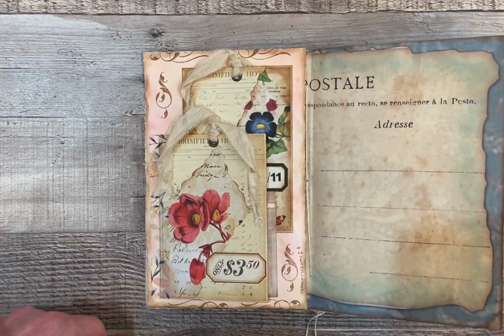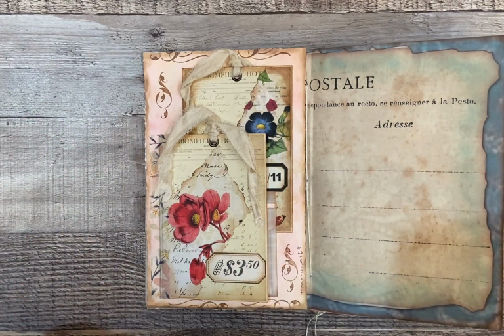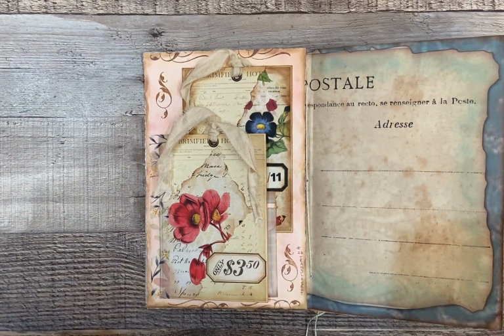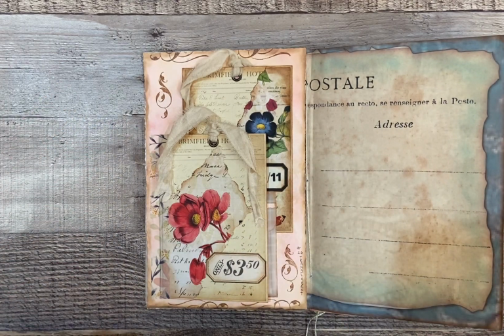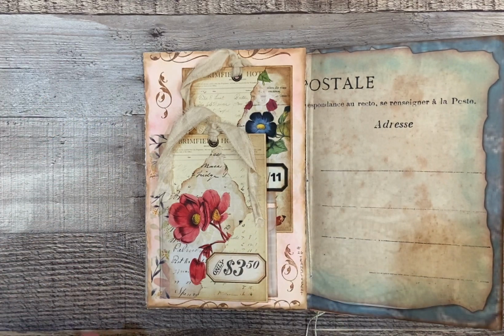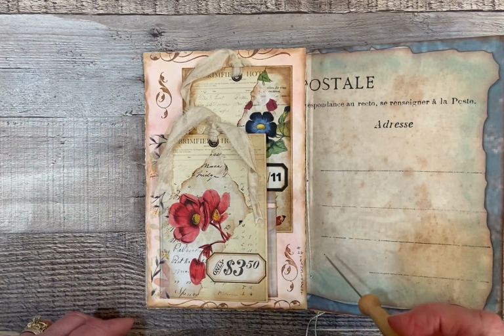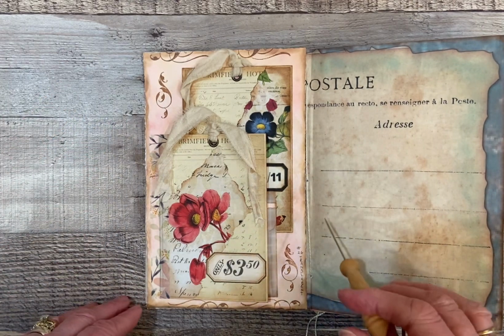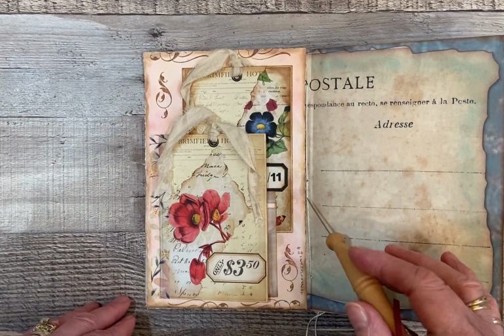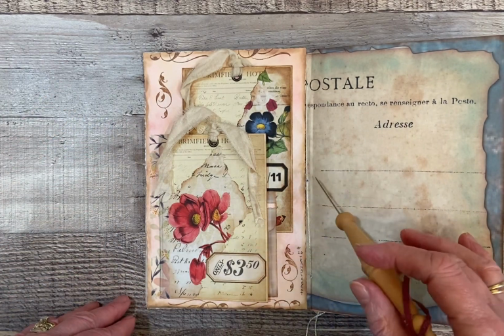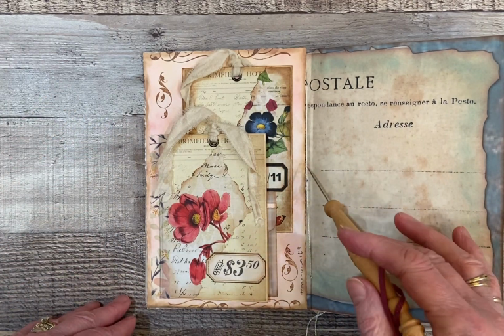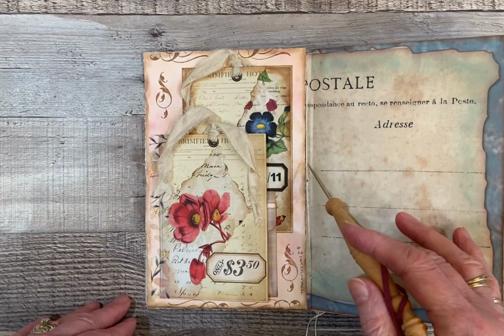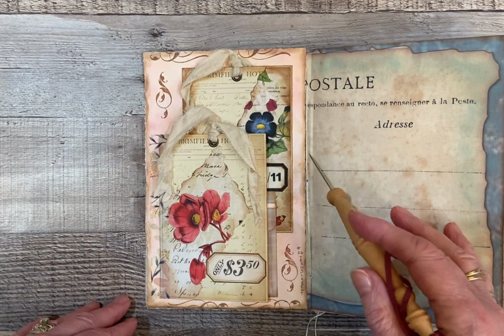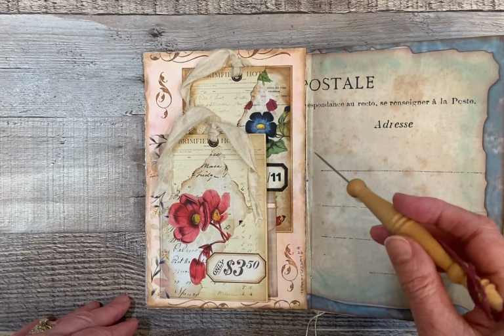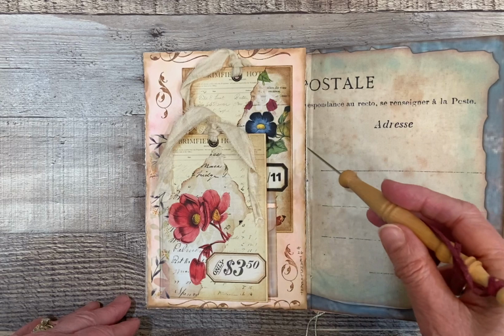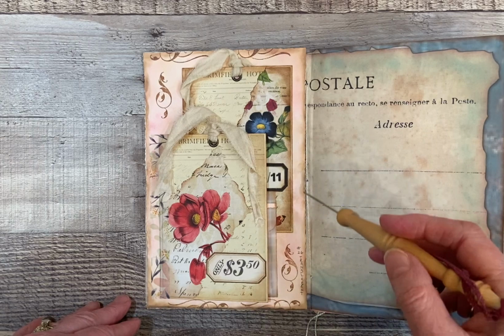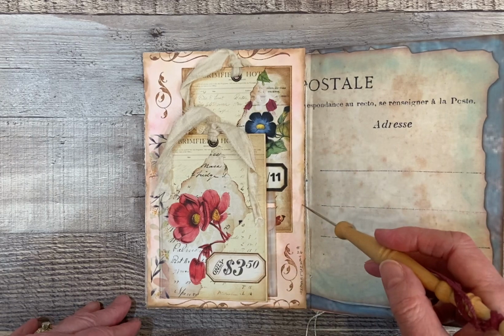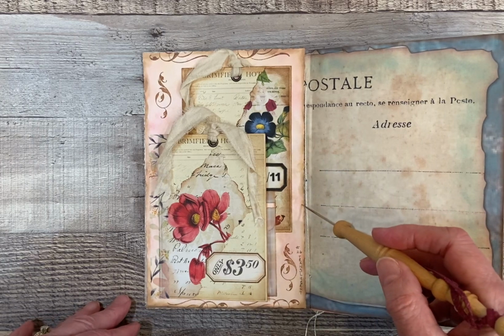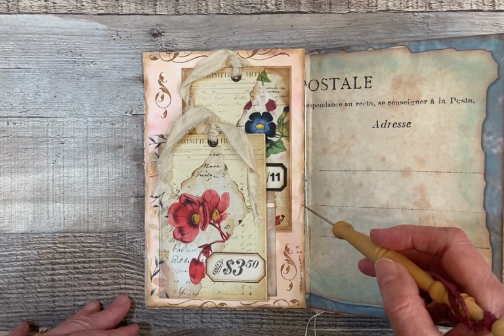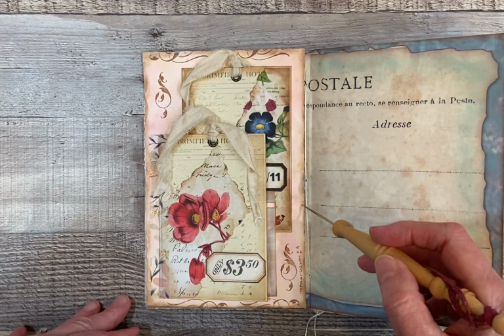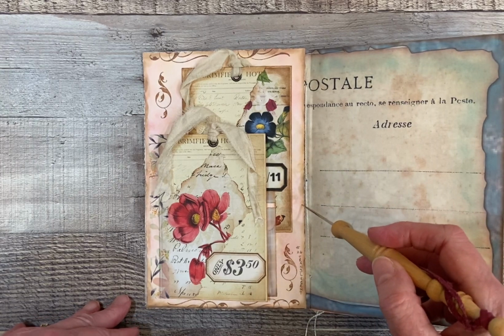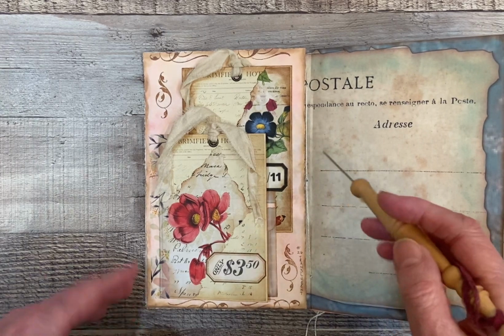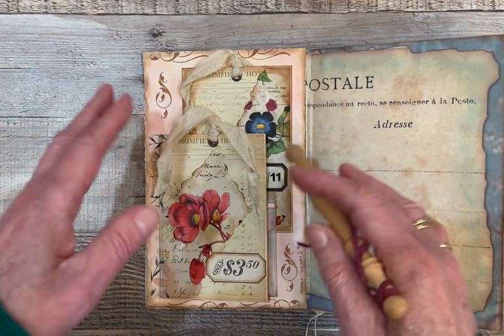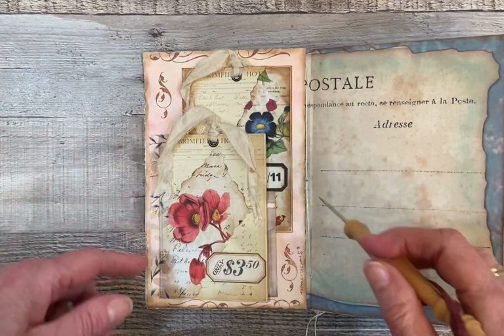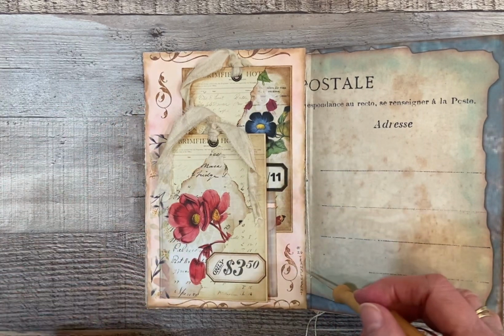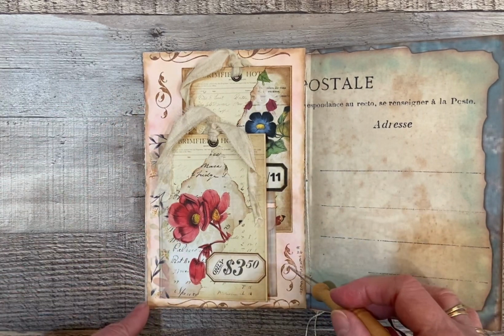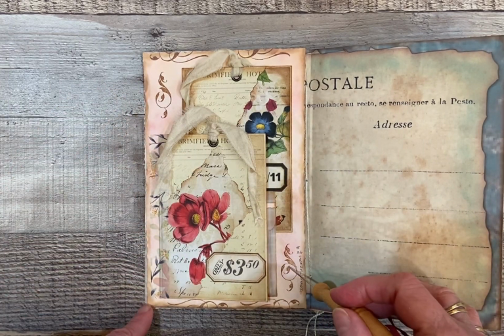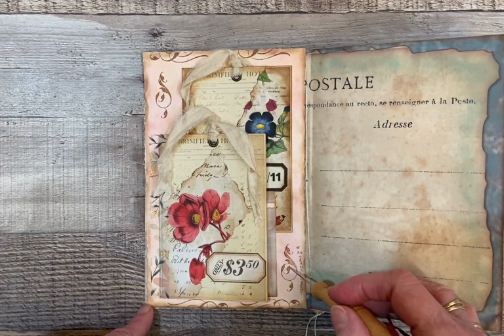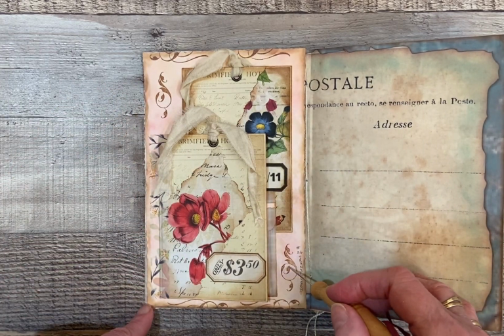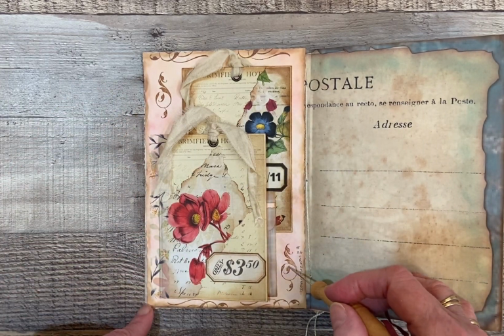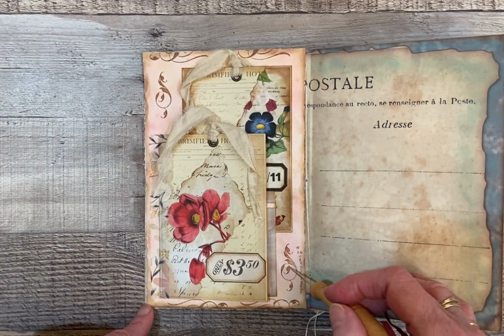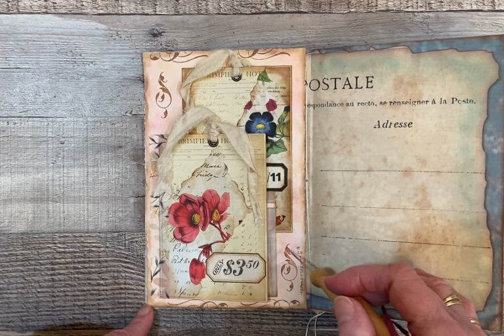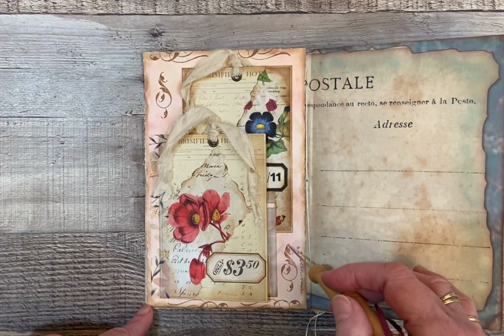This is with the Distress Oxide Ink Worn Lipstick. And there's also some coffee dyeing on this paper as well.